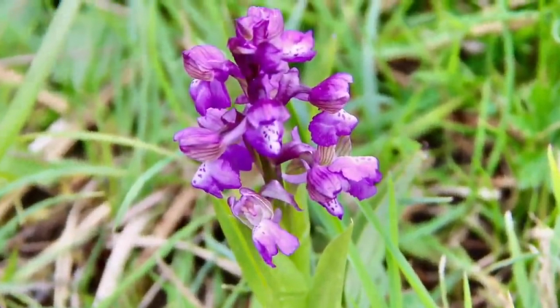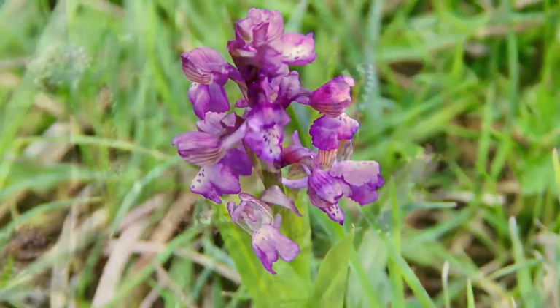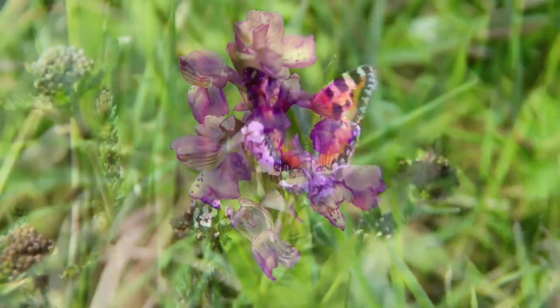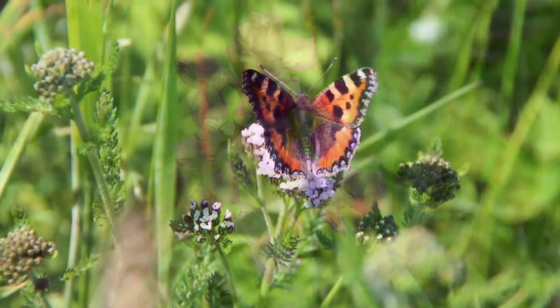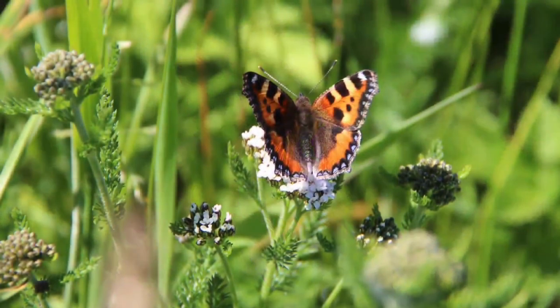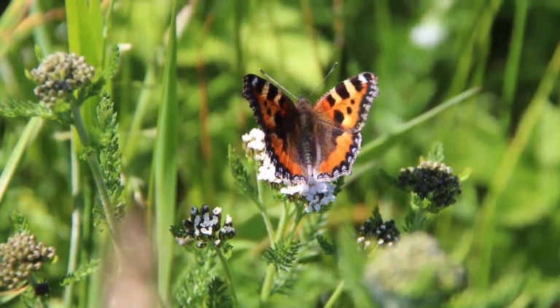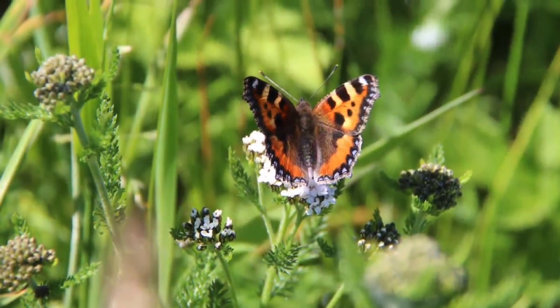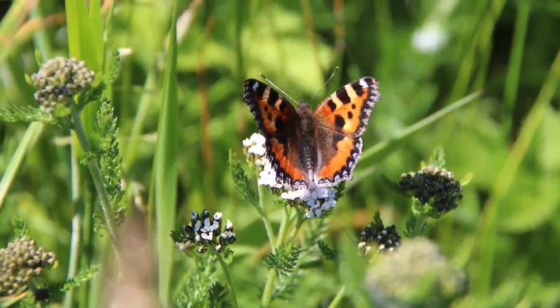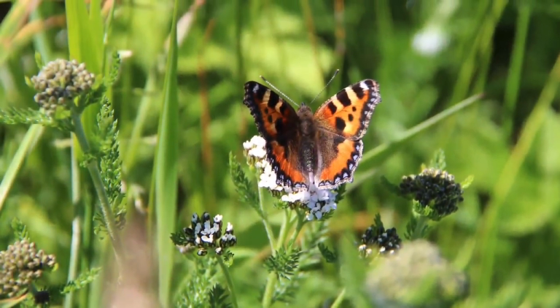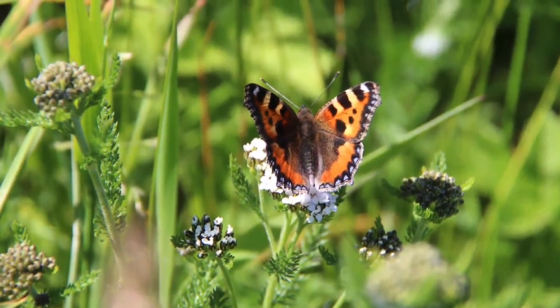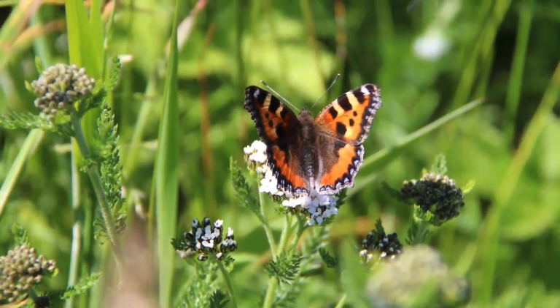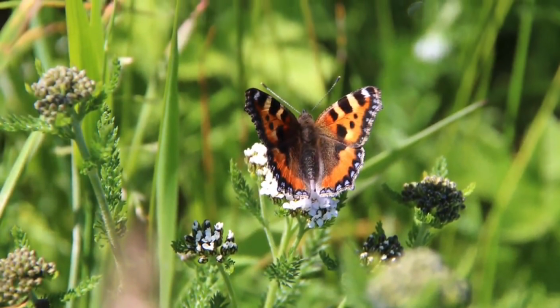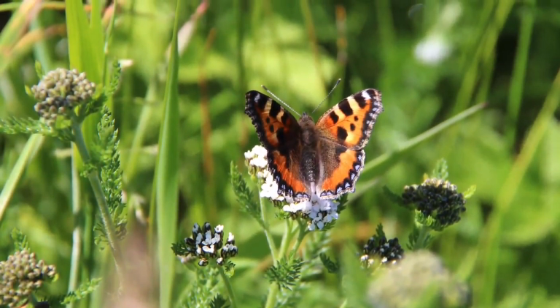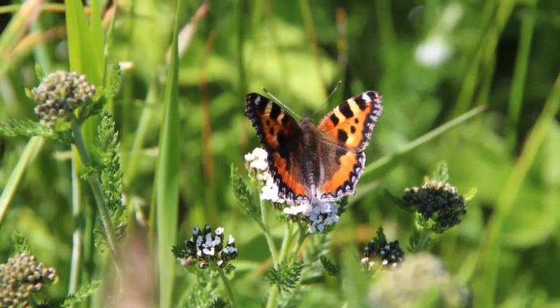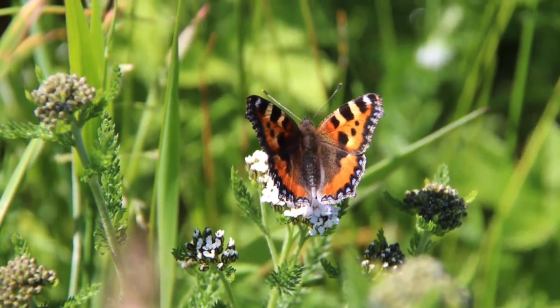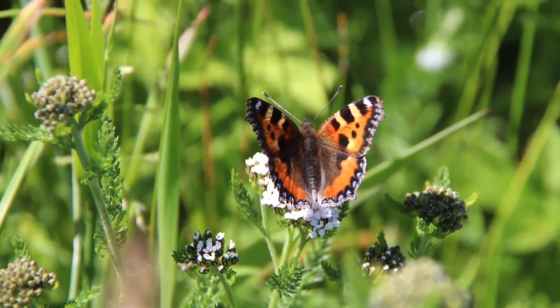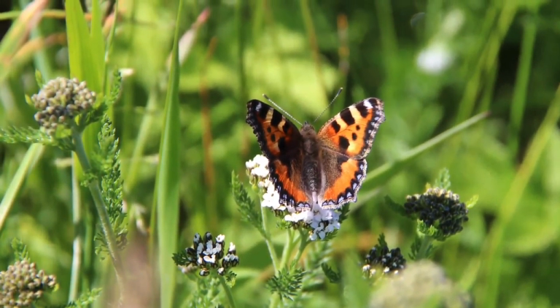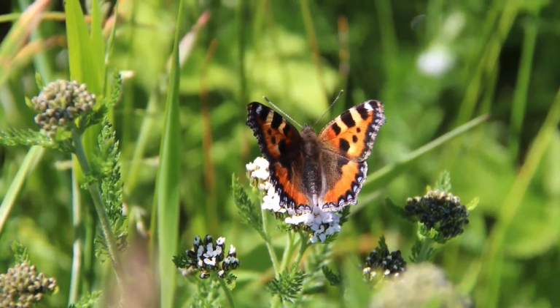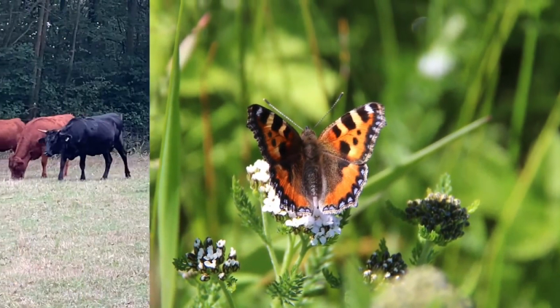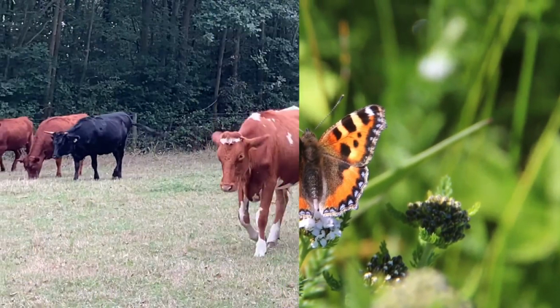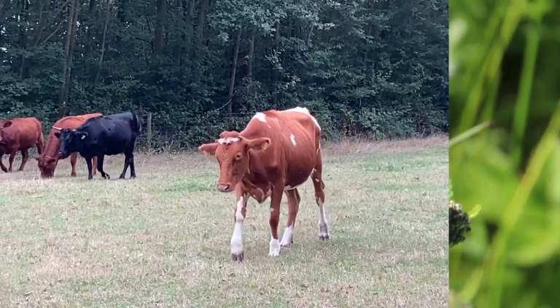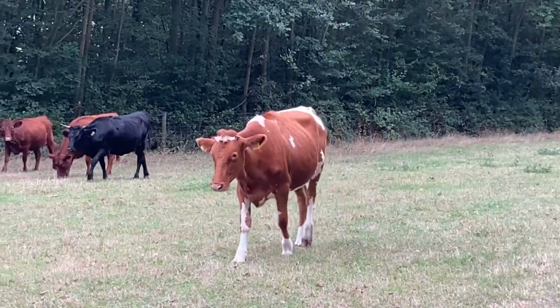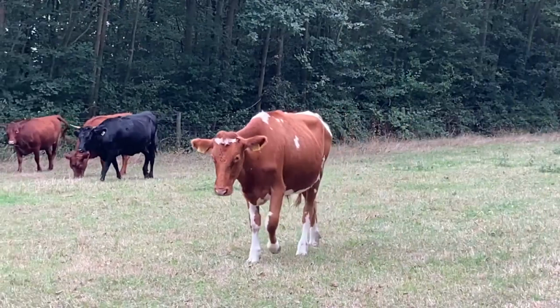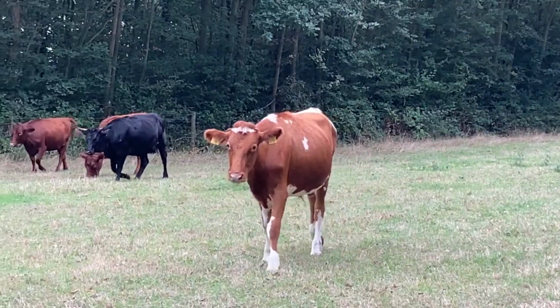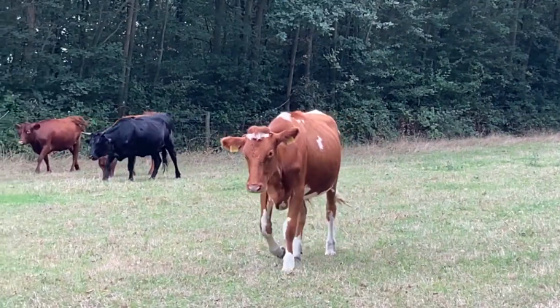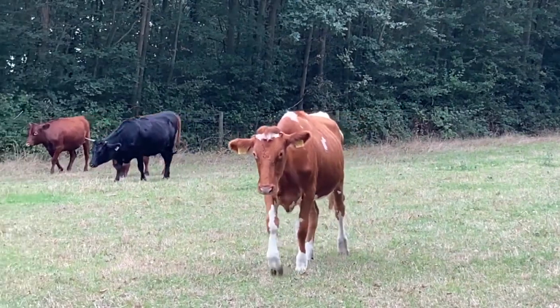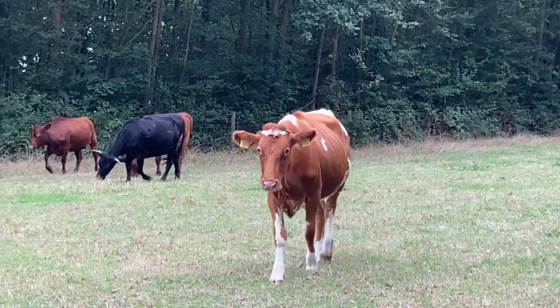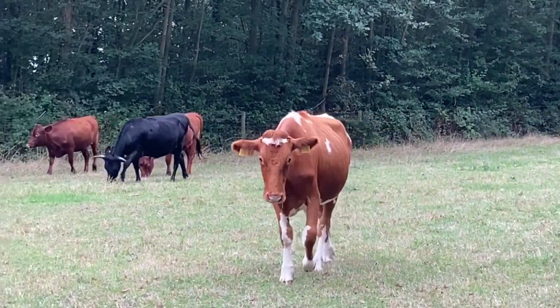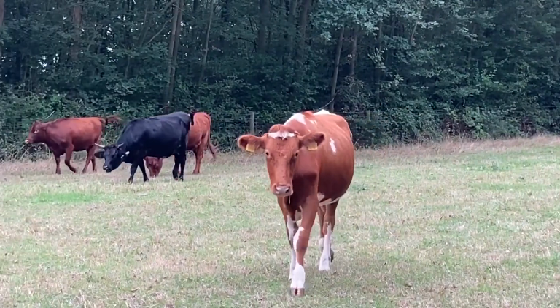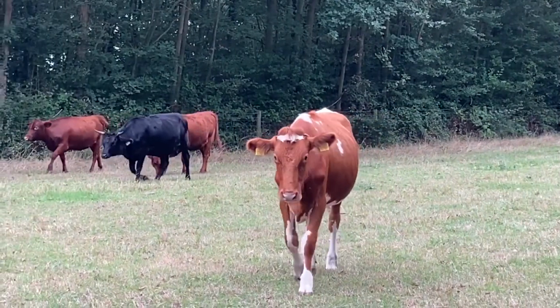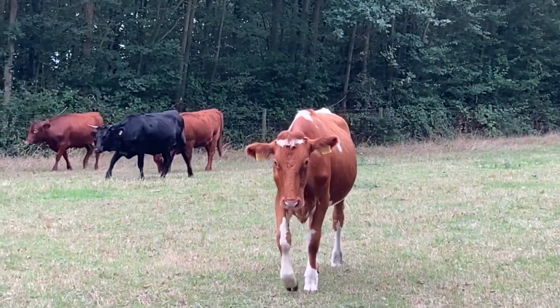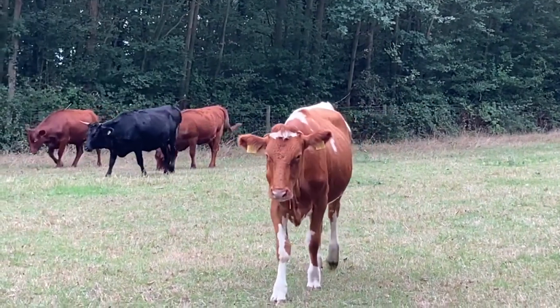The meadows provide a haven for butterflies and in summer it is common to see cattle and sheep grazing.